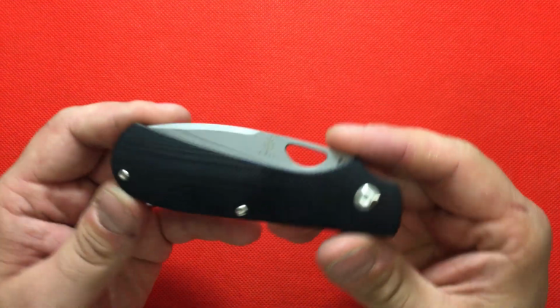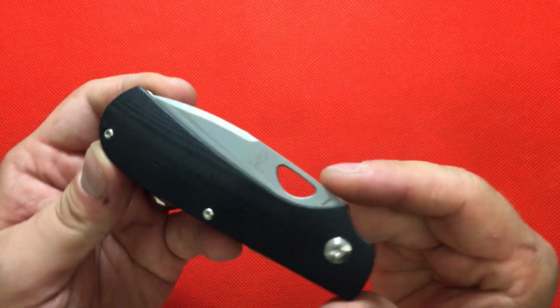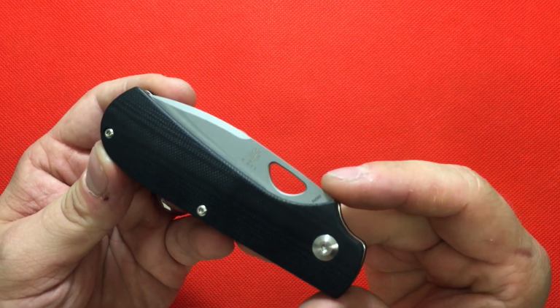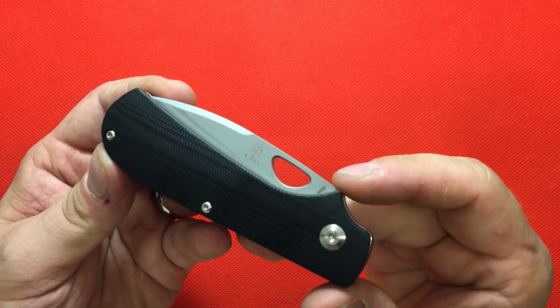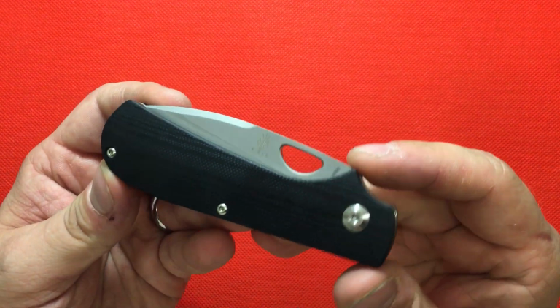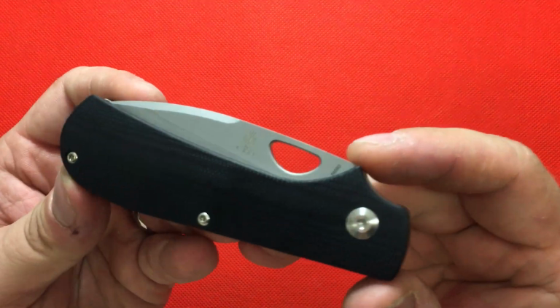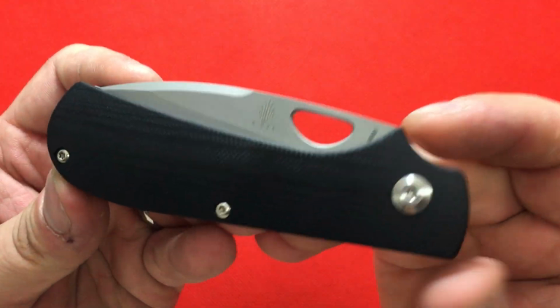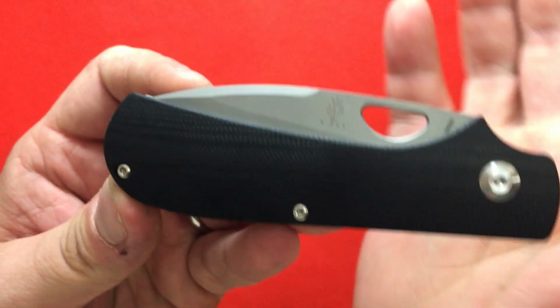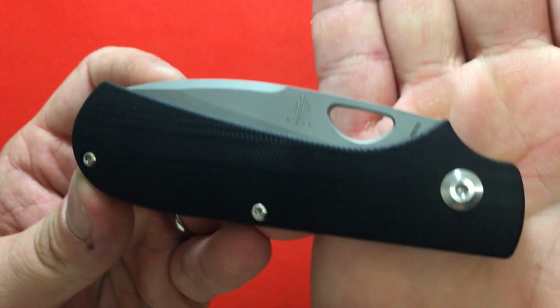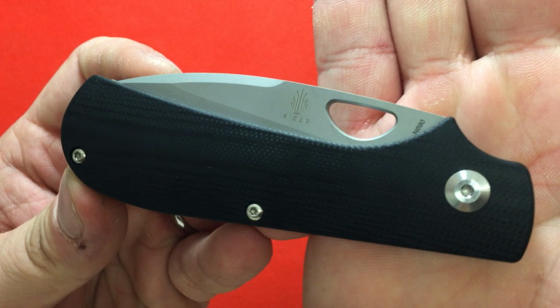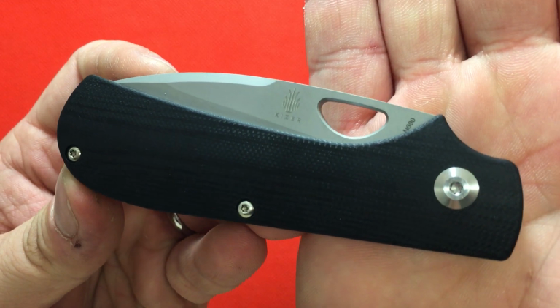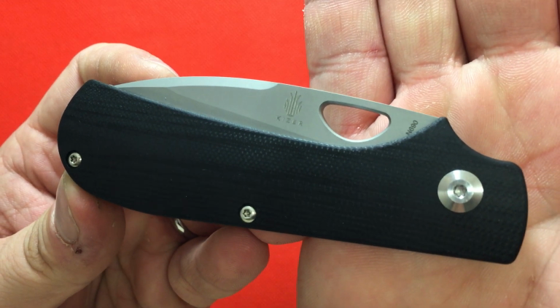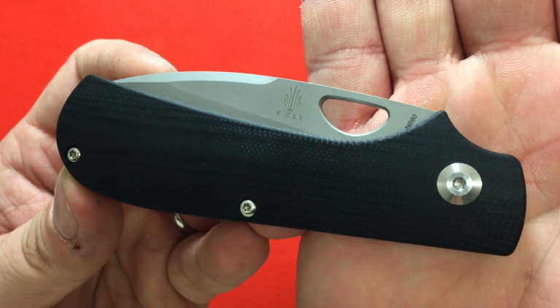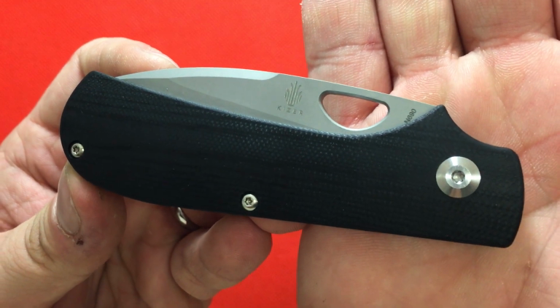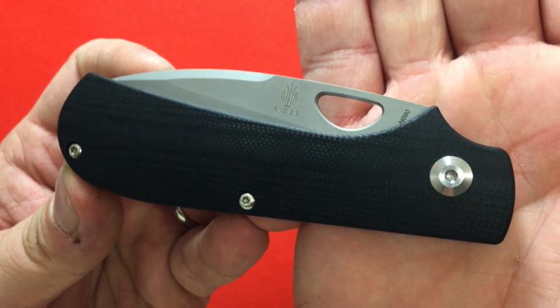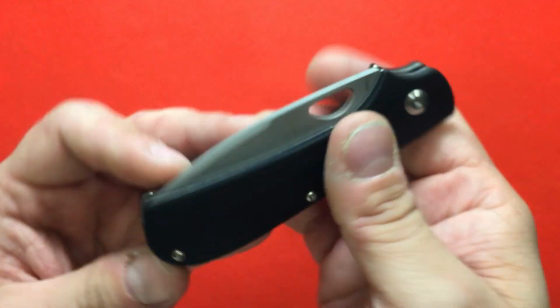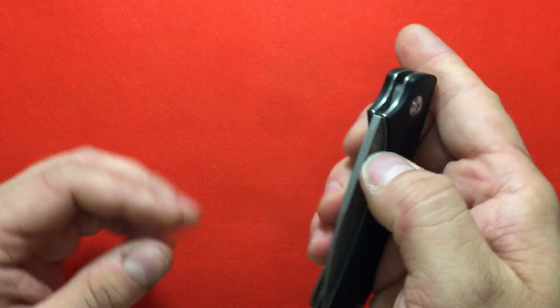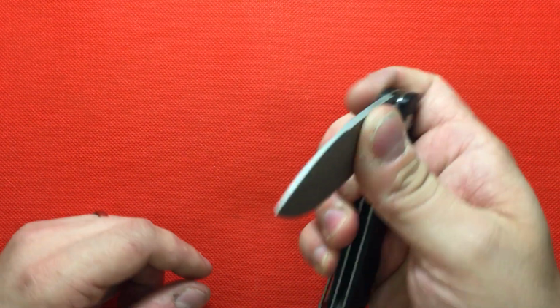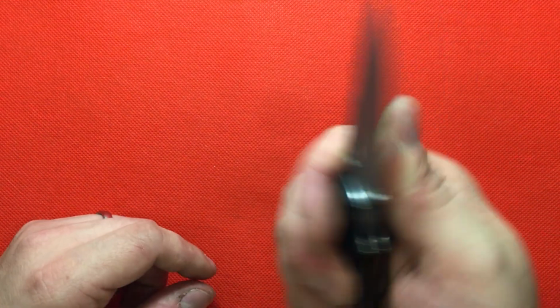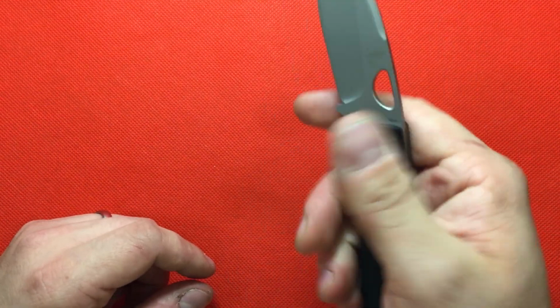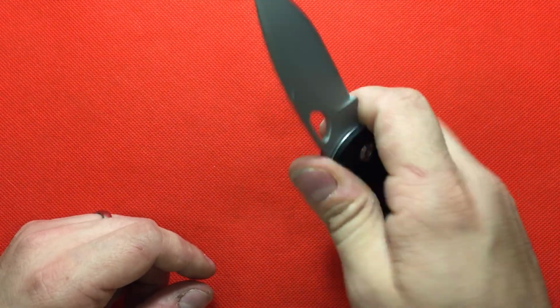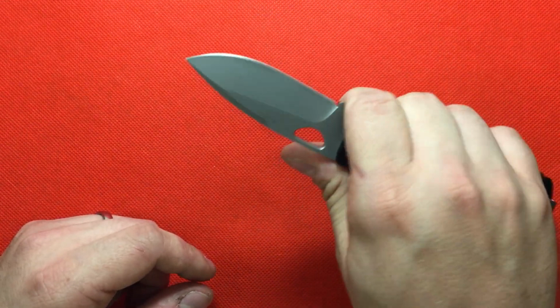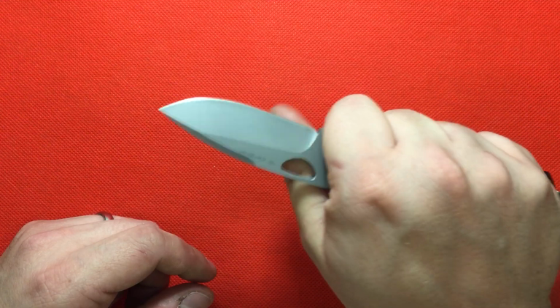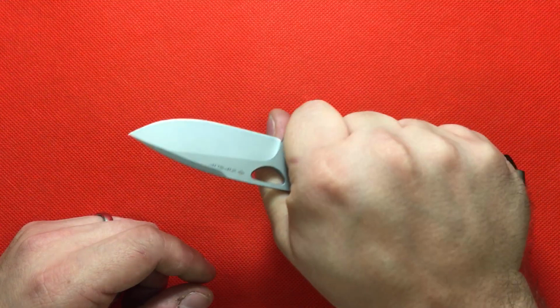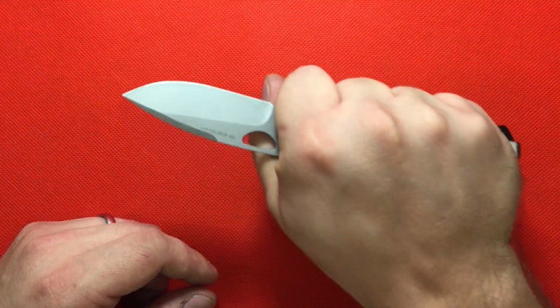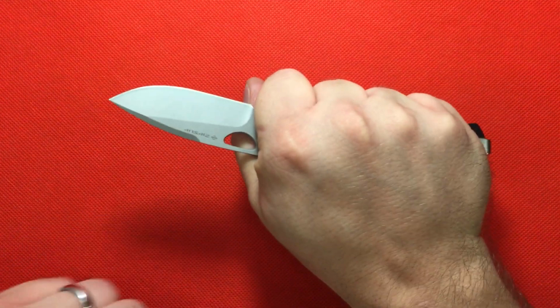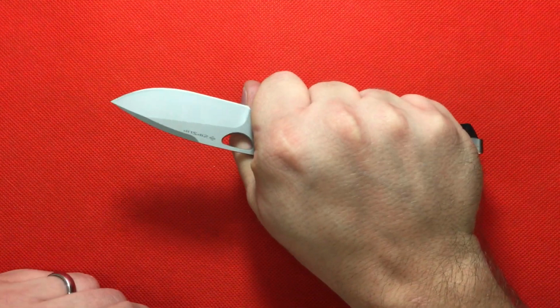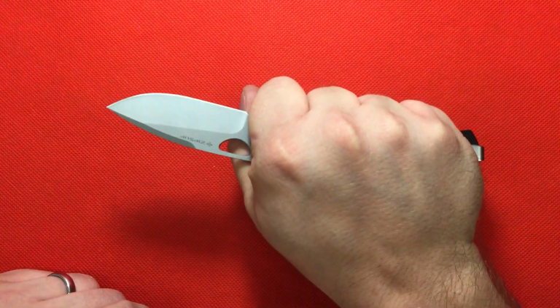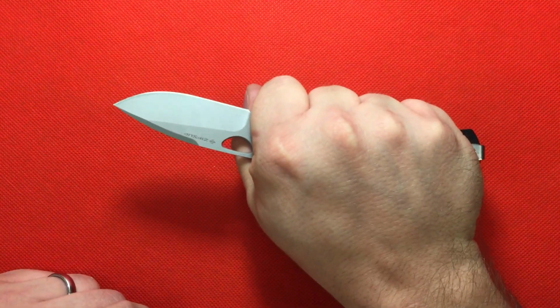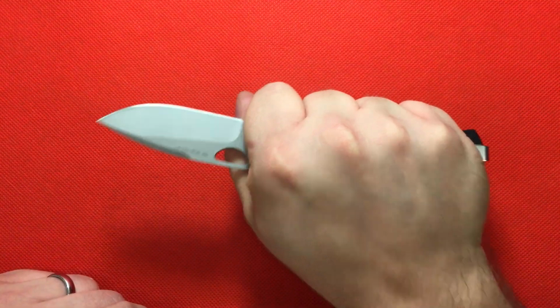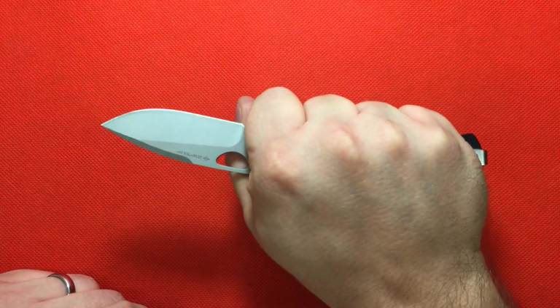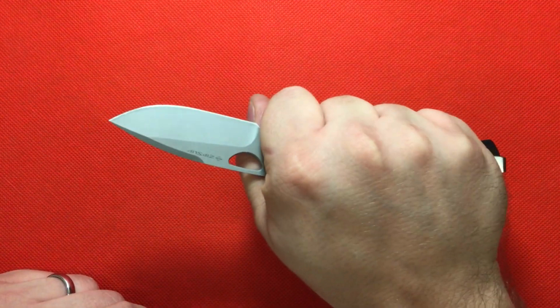You're using N690 steel on this. I feel like that's a great steel for a knife like this. Wonderful grip, wonderful purchase.